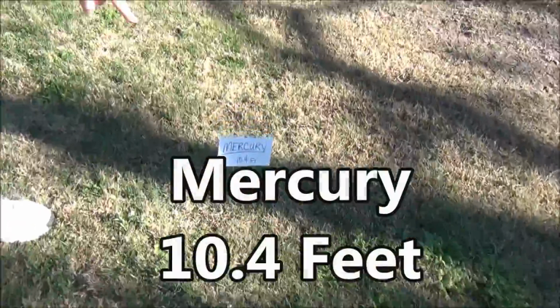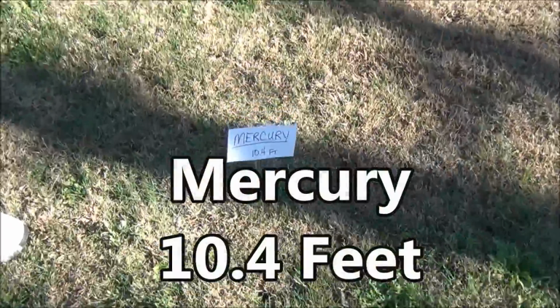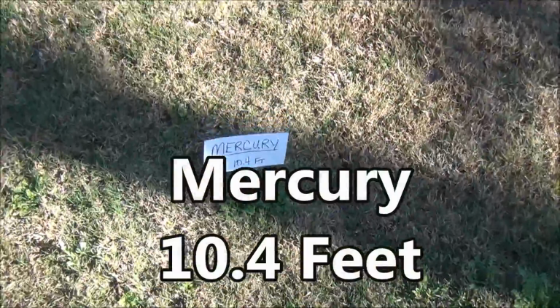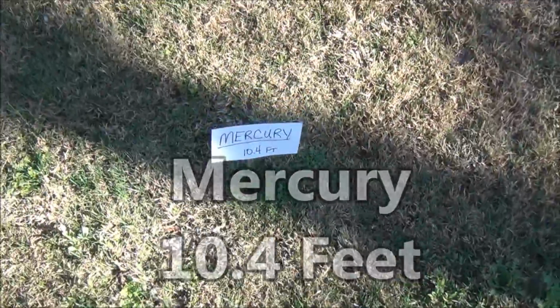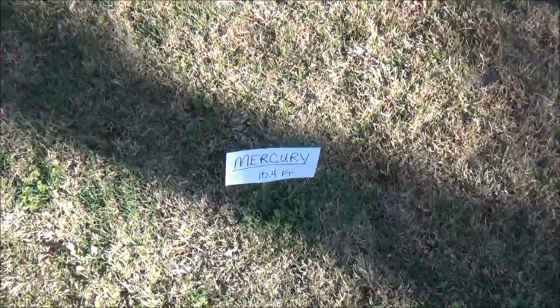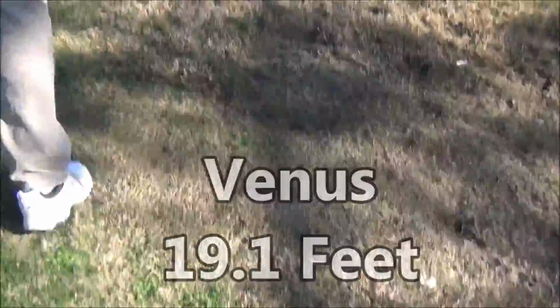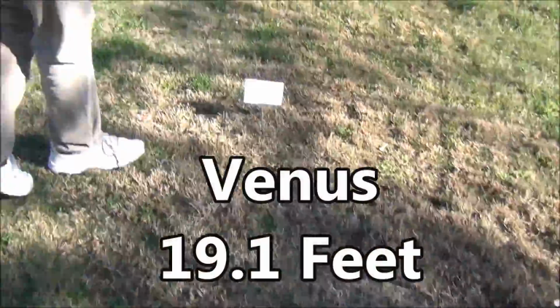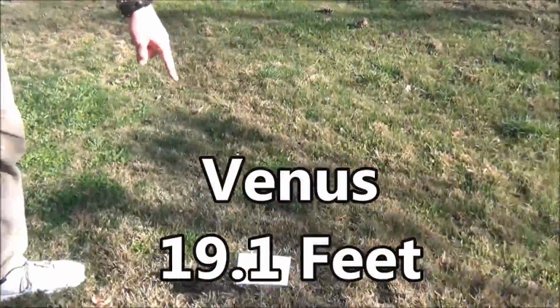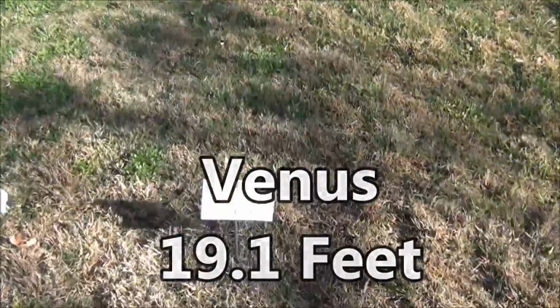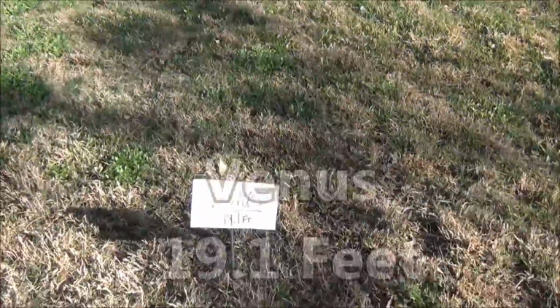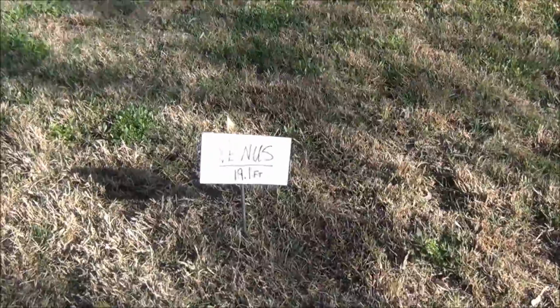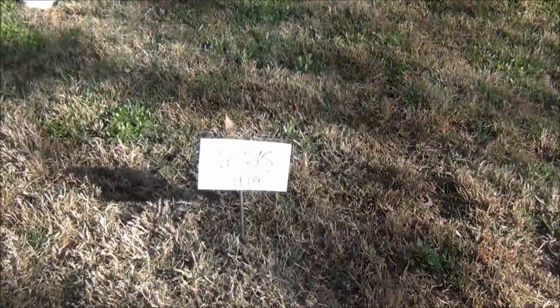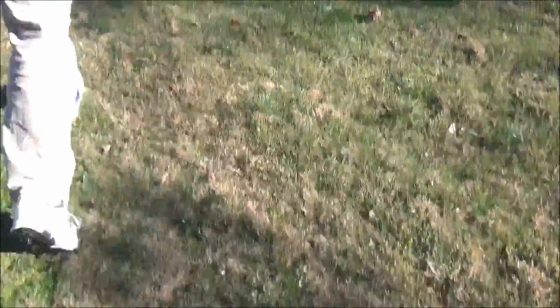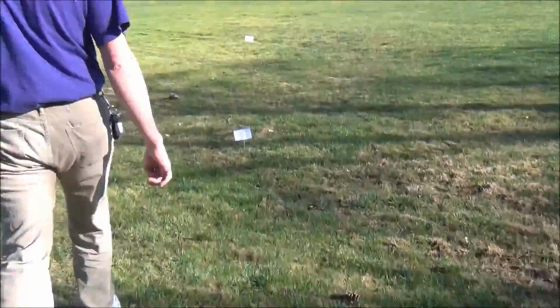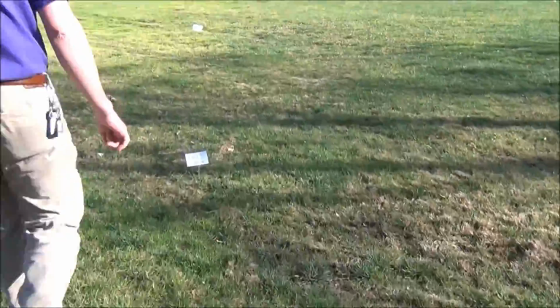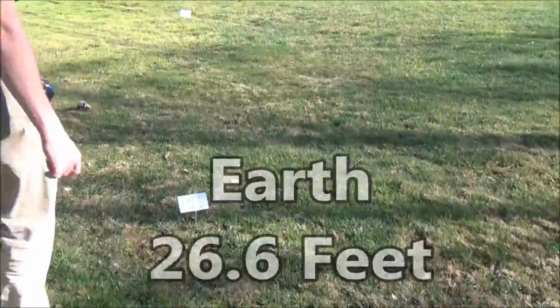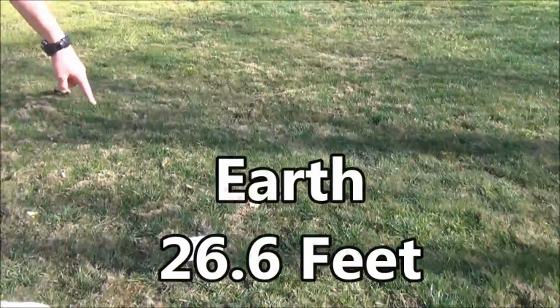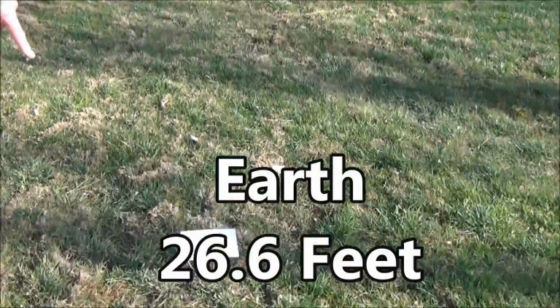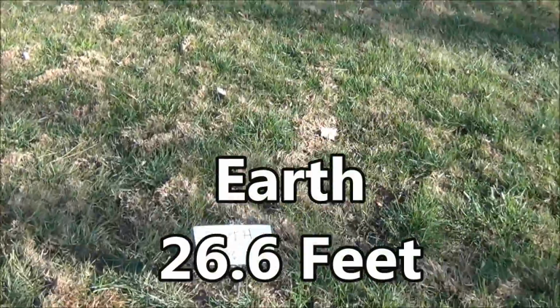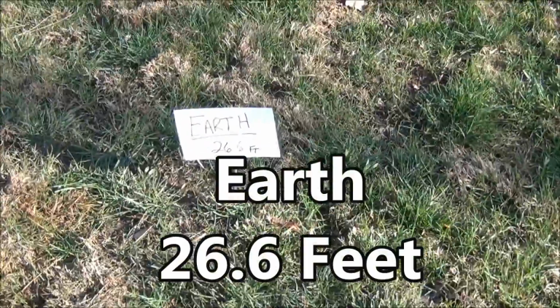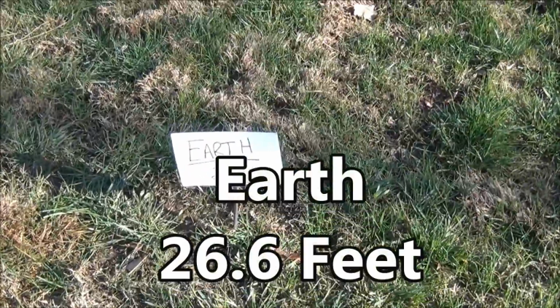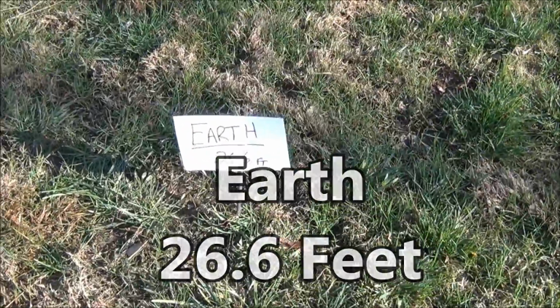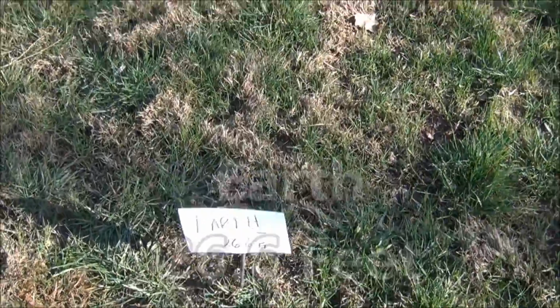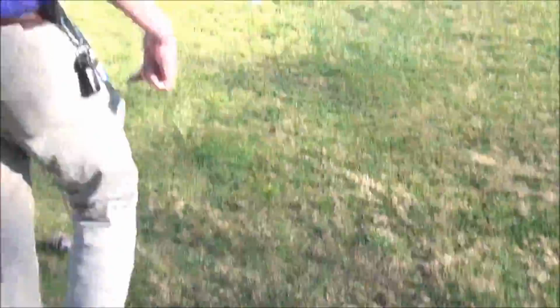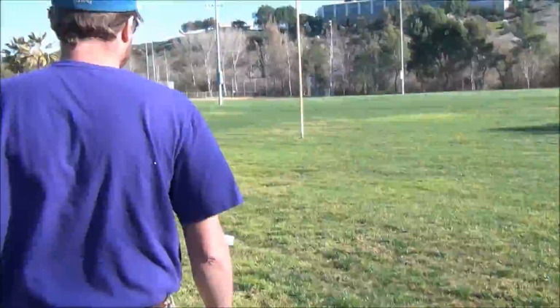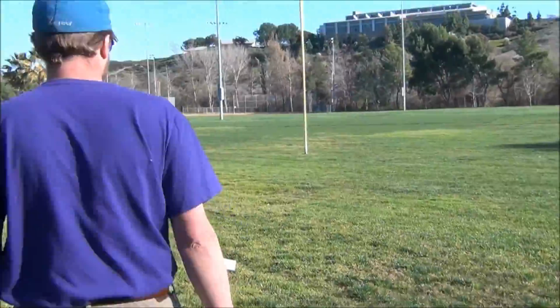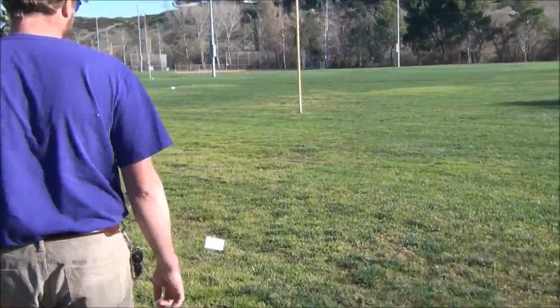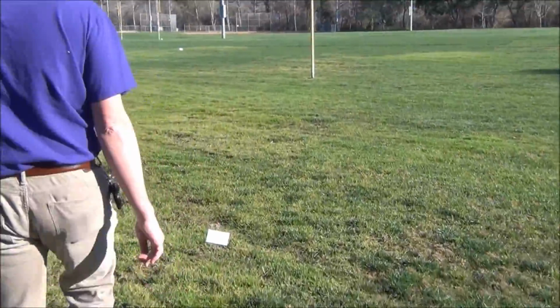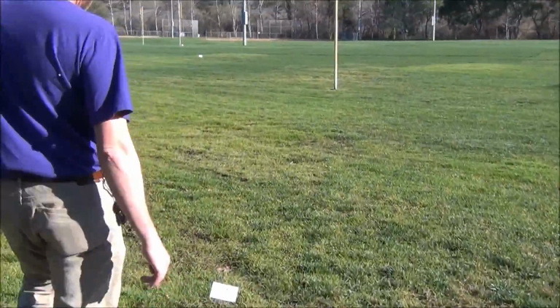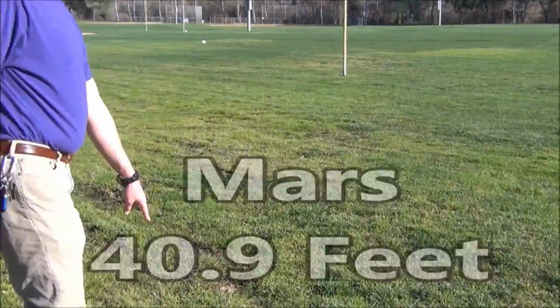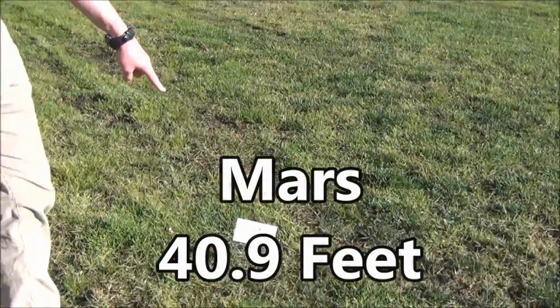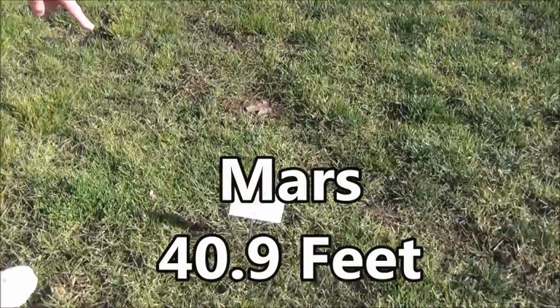Mercury at 10.4 feet. Venus at 19.1 feet. Earth at 26.6 feet. Mars at 41 feet.